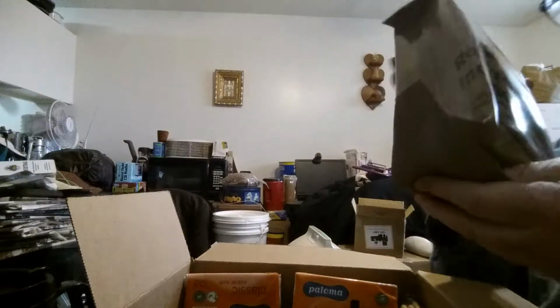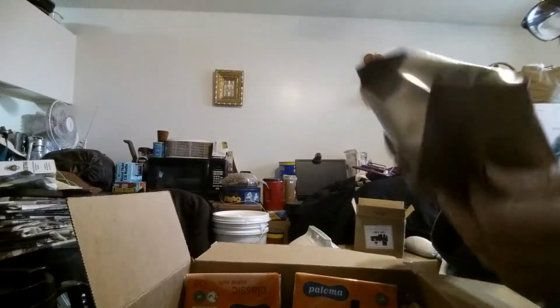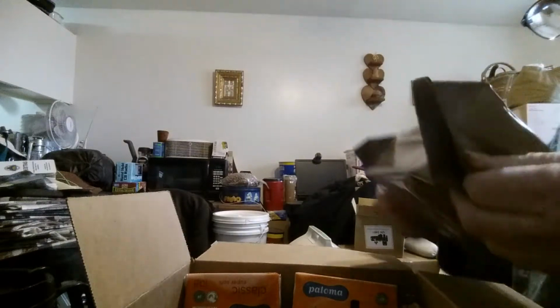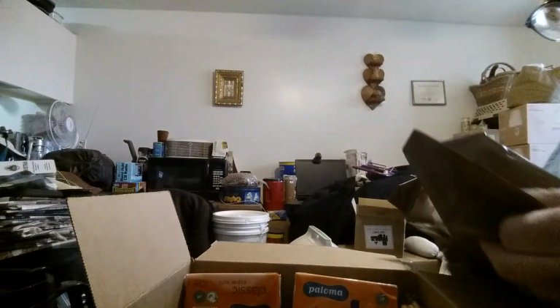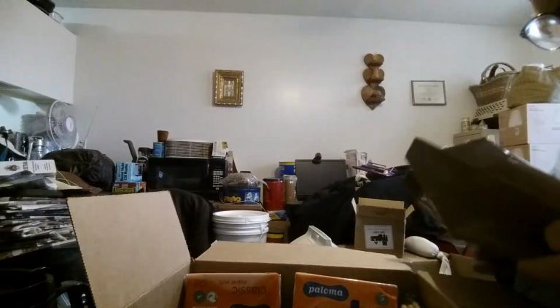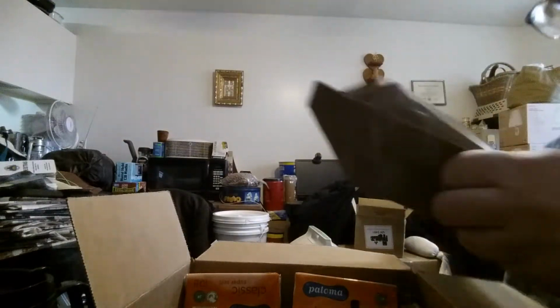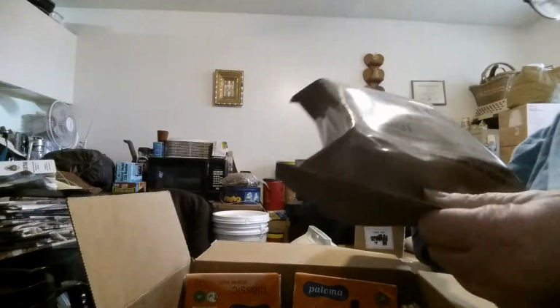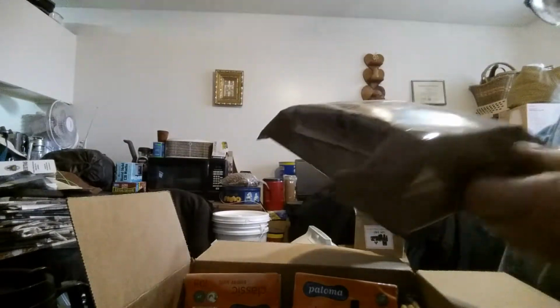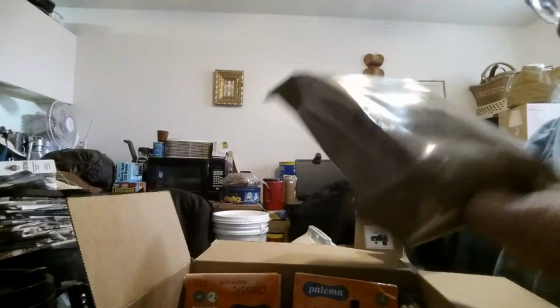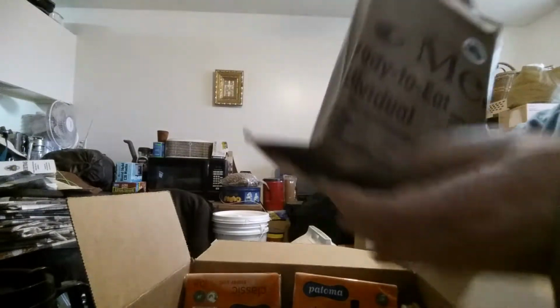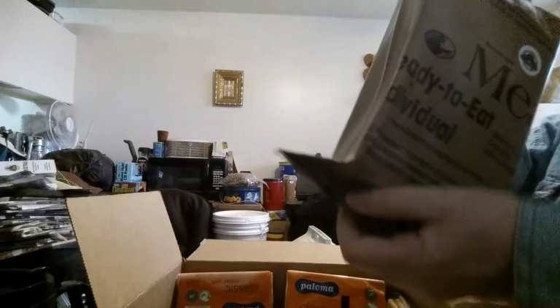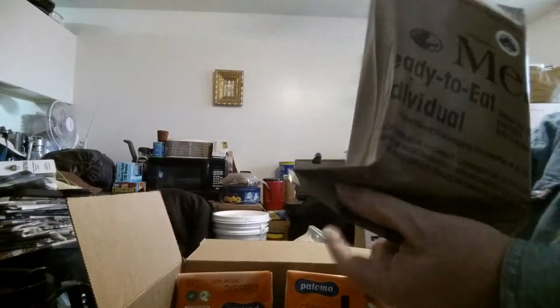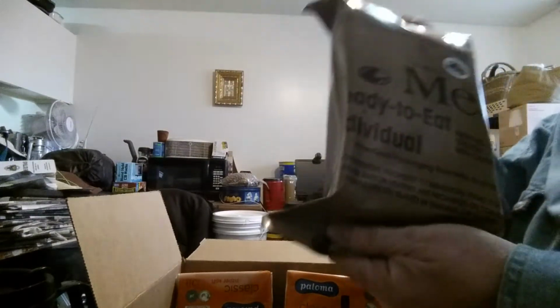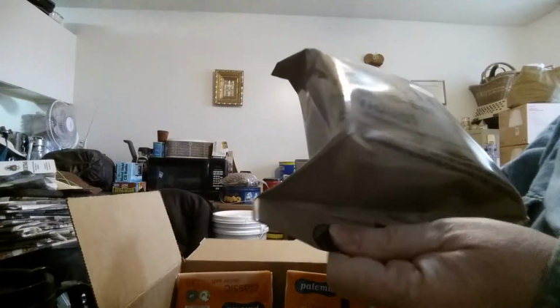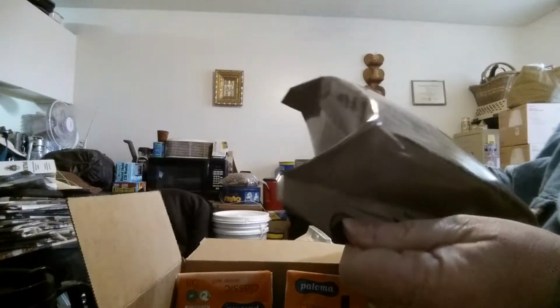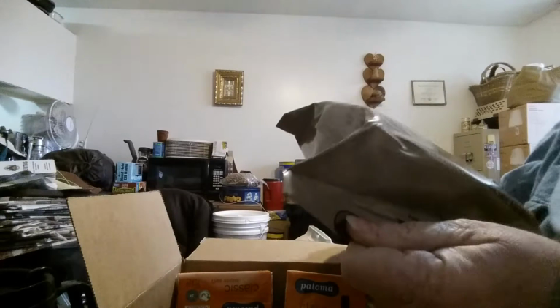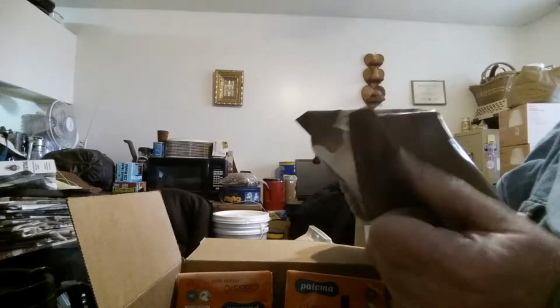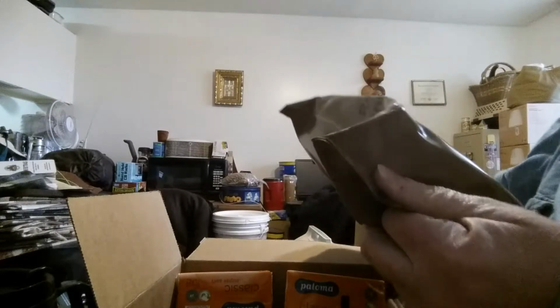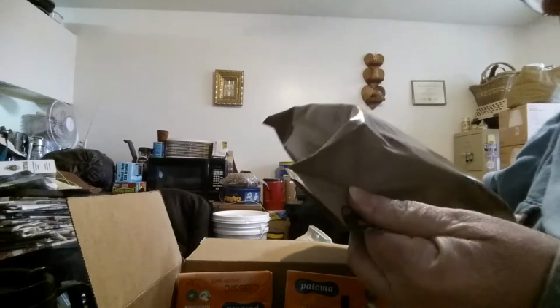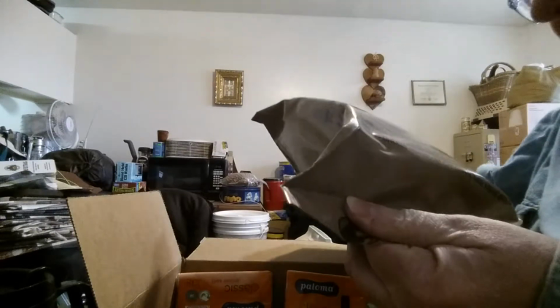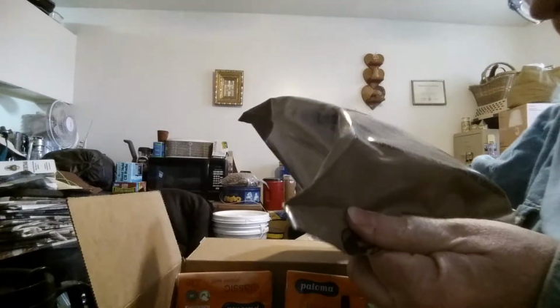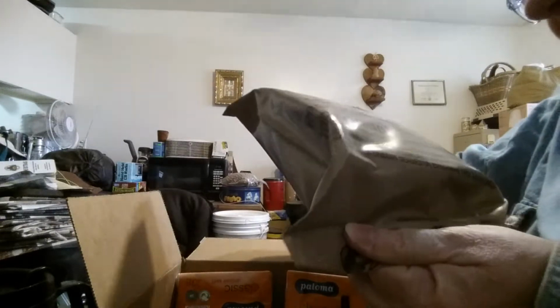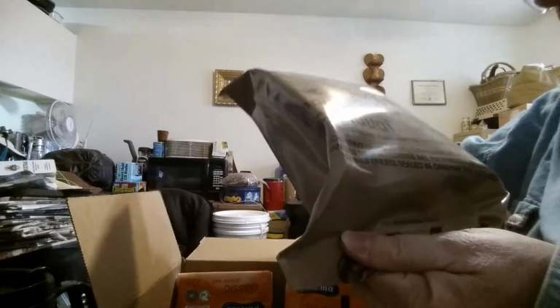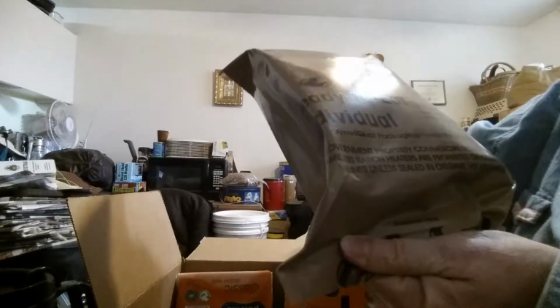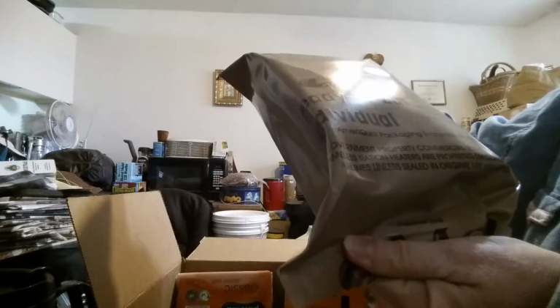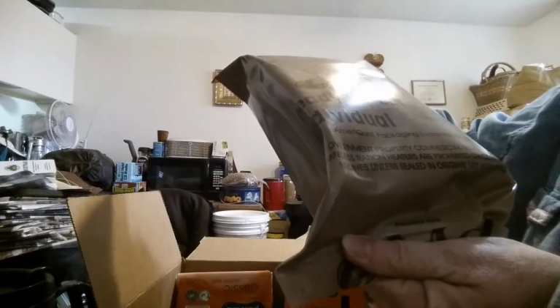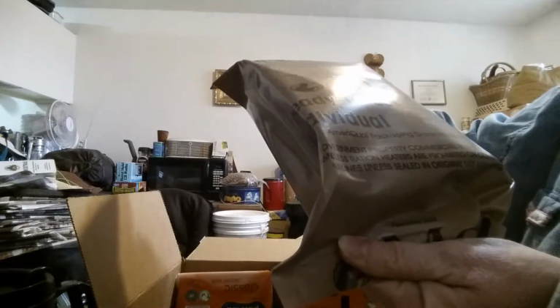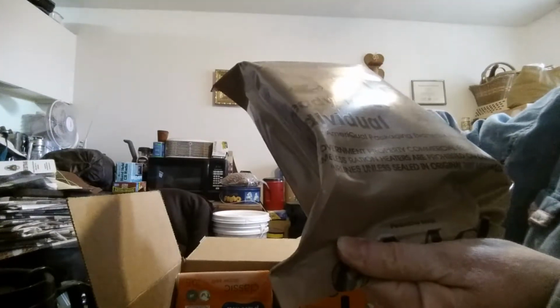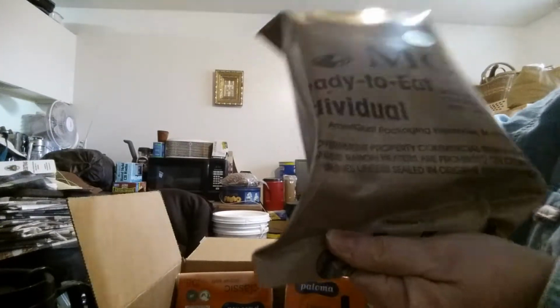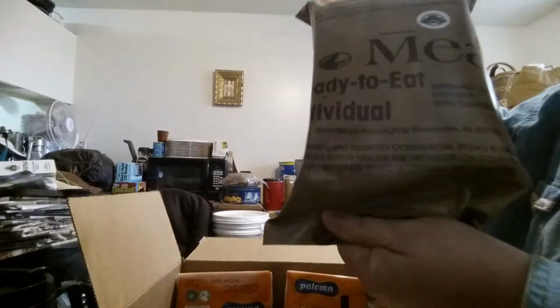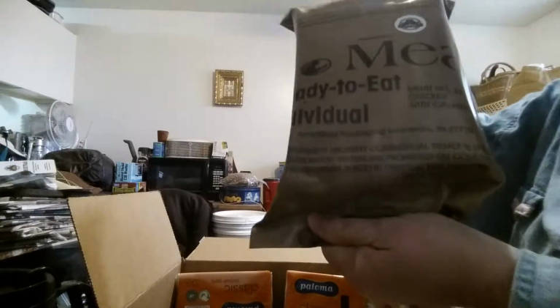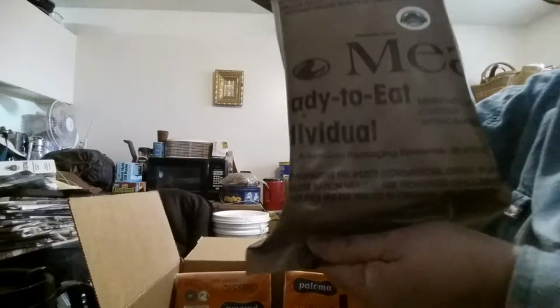This is an earlier brown or tan bag MRE. This is Menu 23, Chicken with Cavatelli.